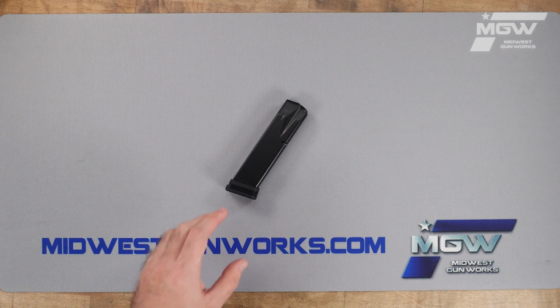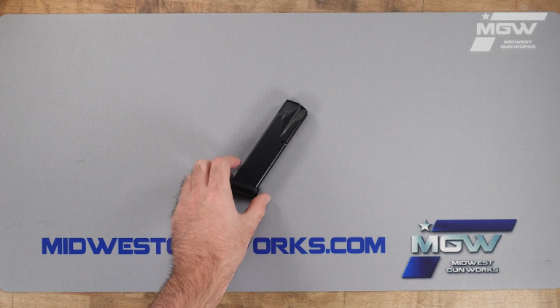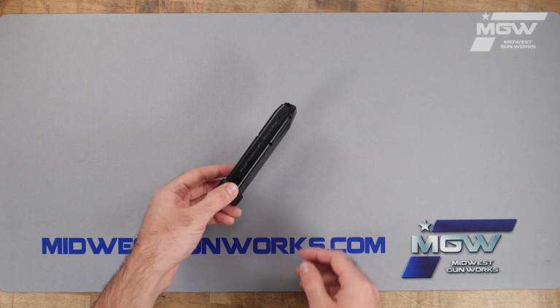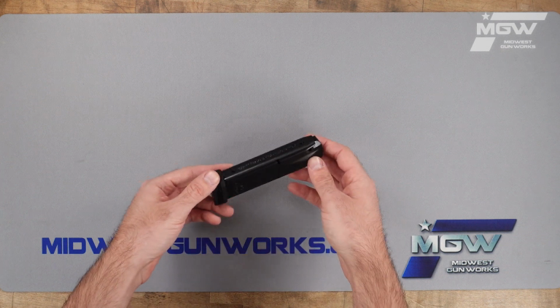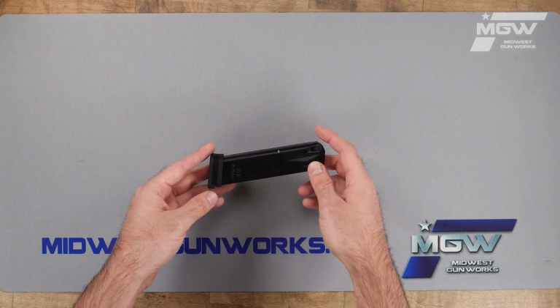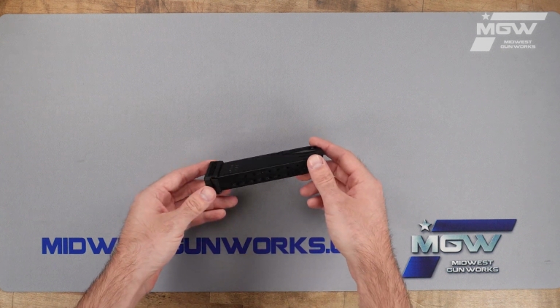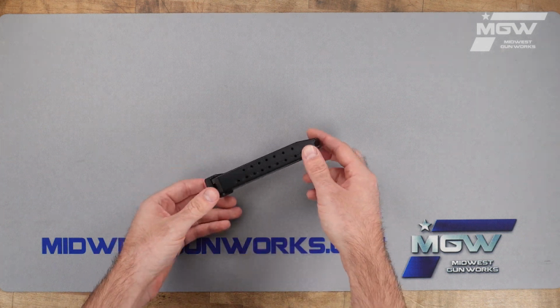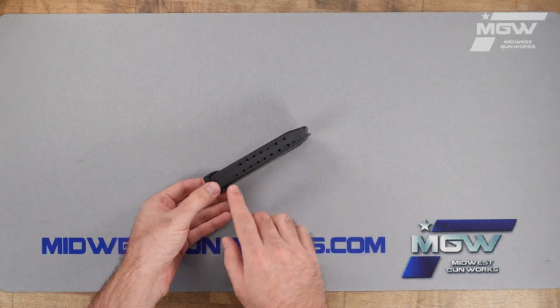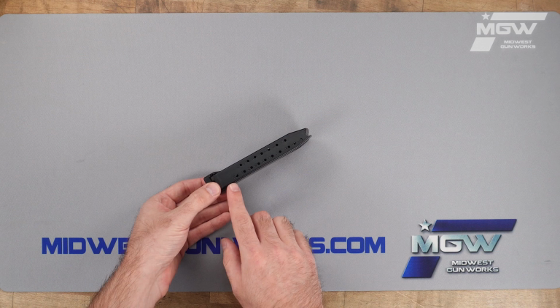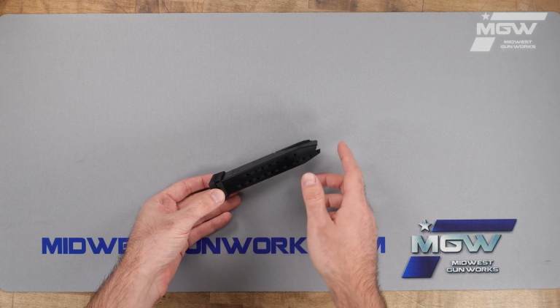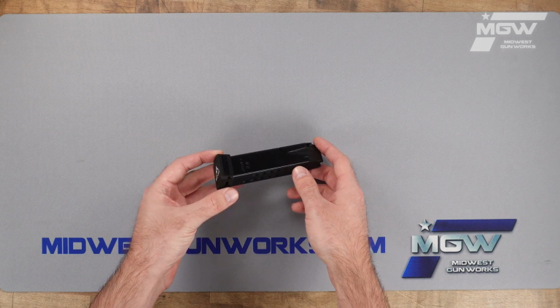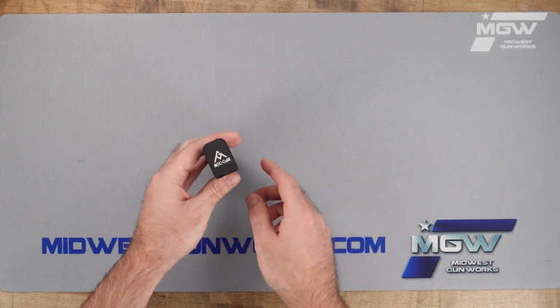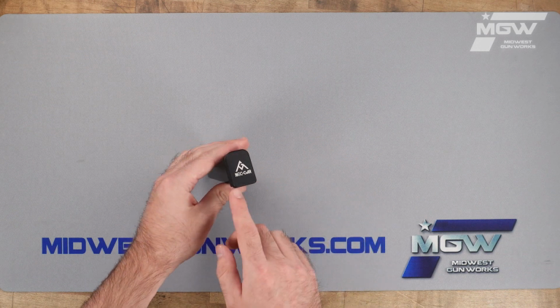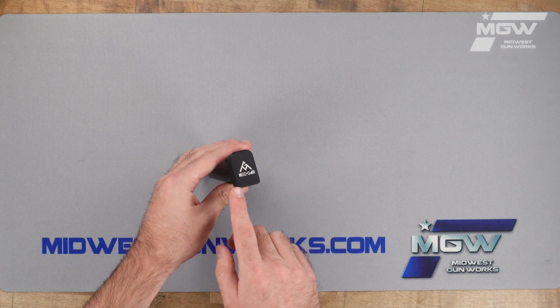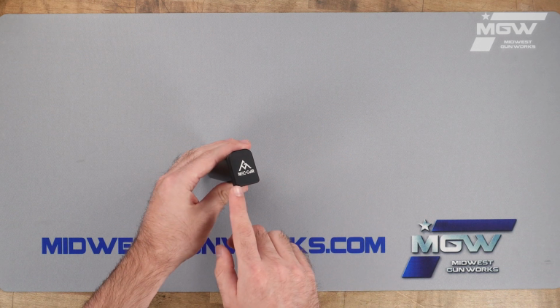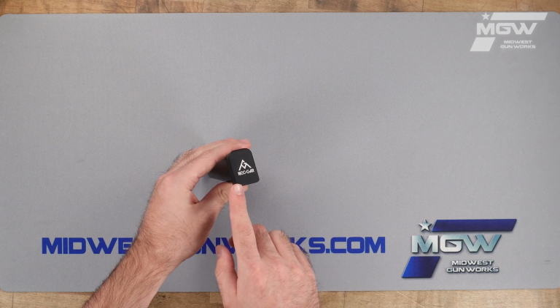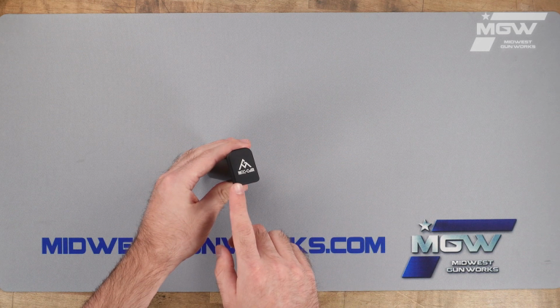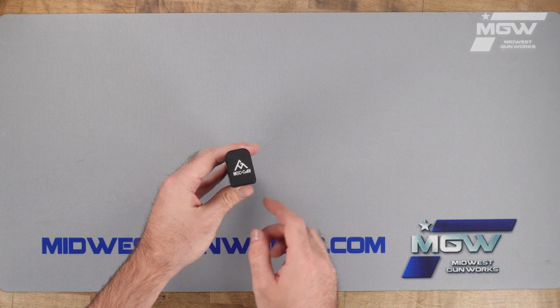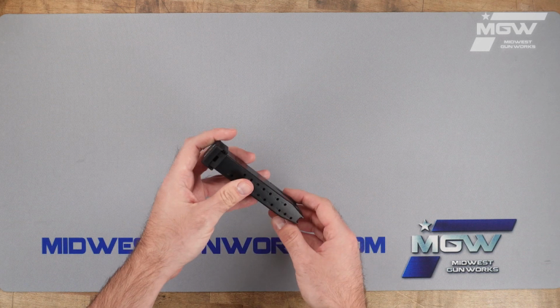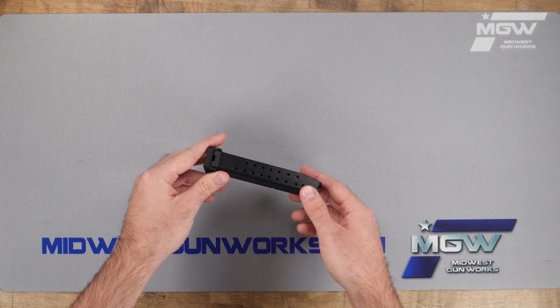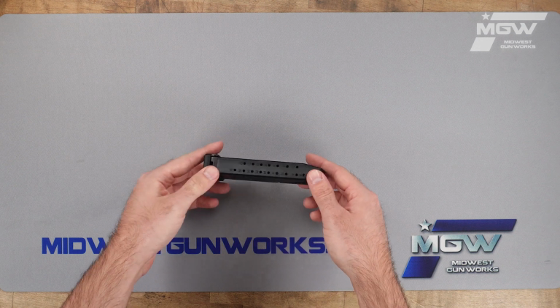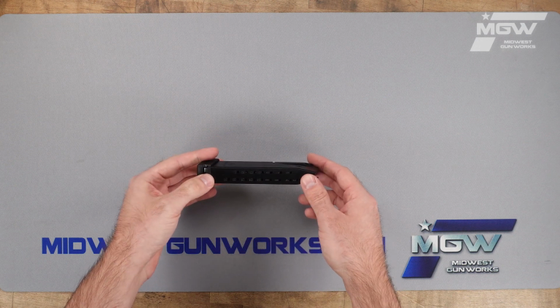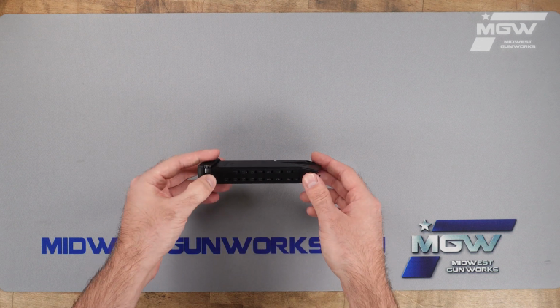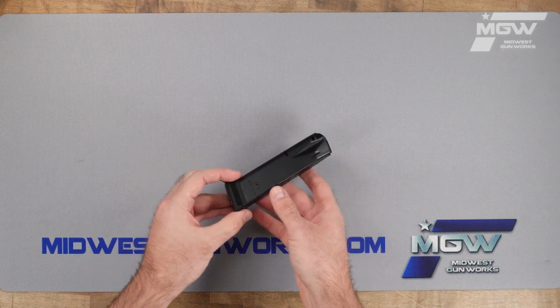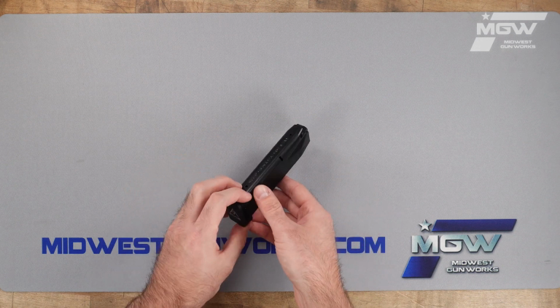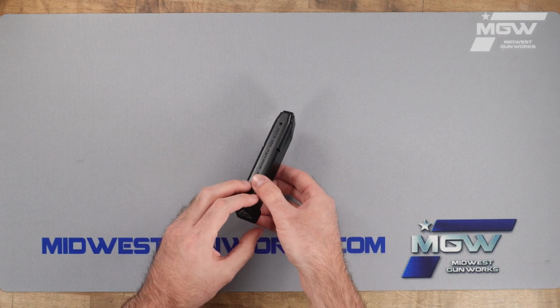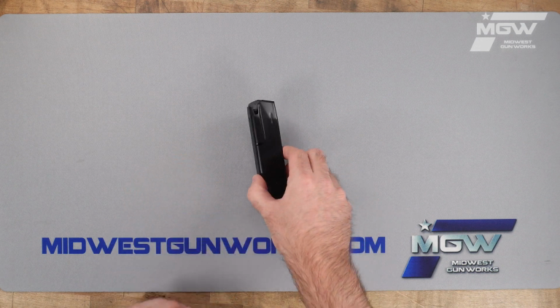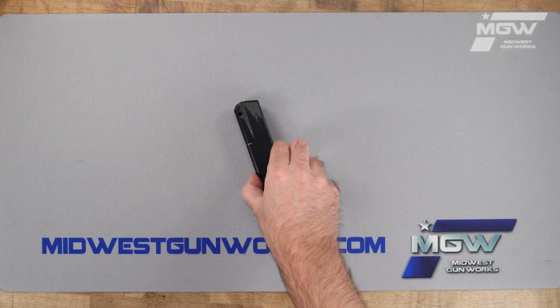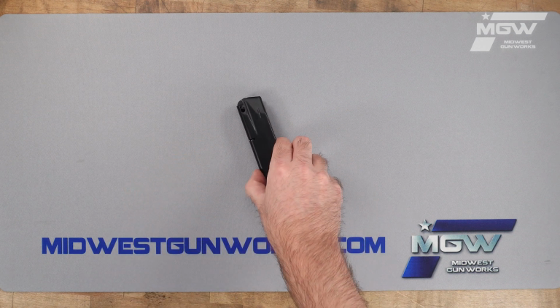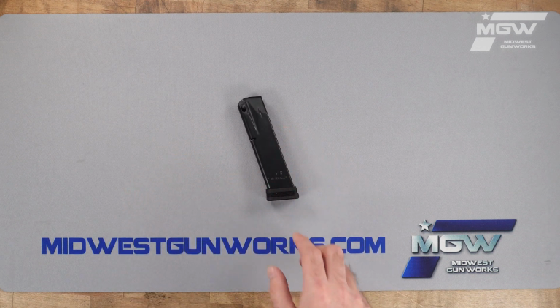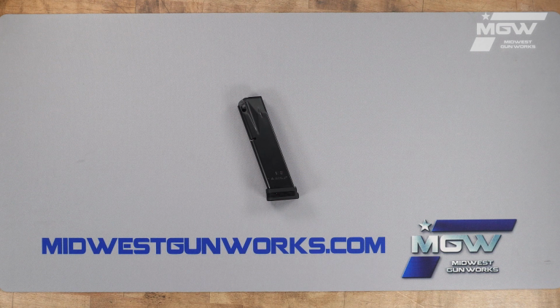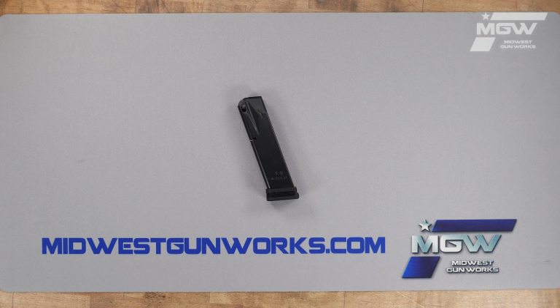The Mechgar competition magazine is an 18 round magazine with Mechgar's competition plus two round extension pre-installed, giving it a total of a 20 round capacity of 9 millimeter cartridges.